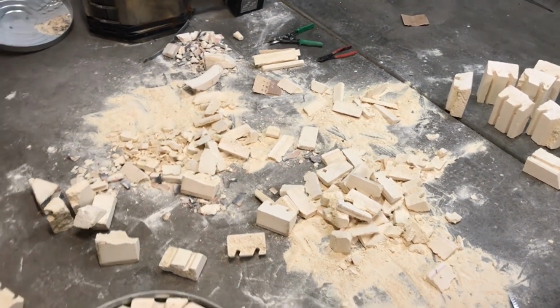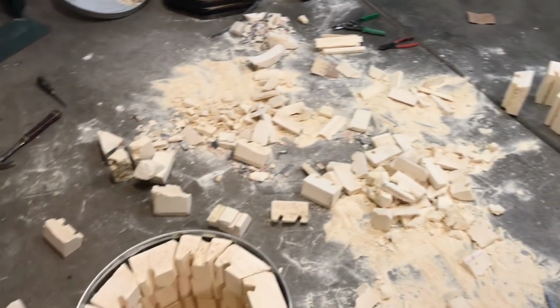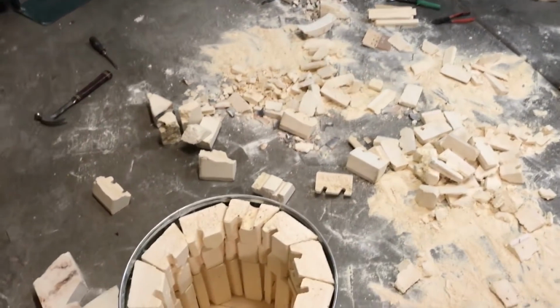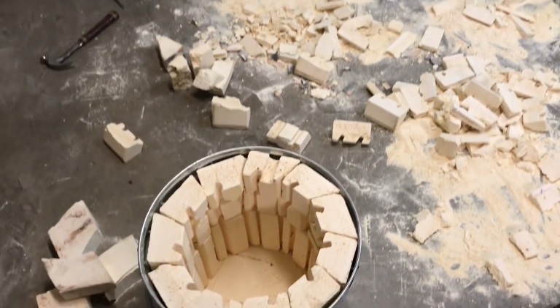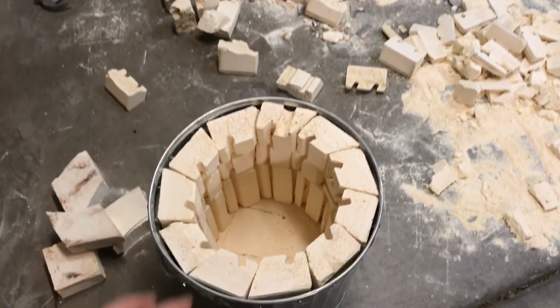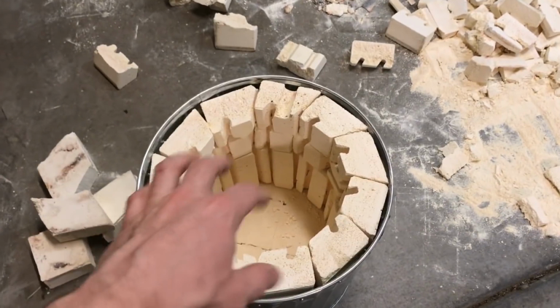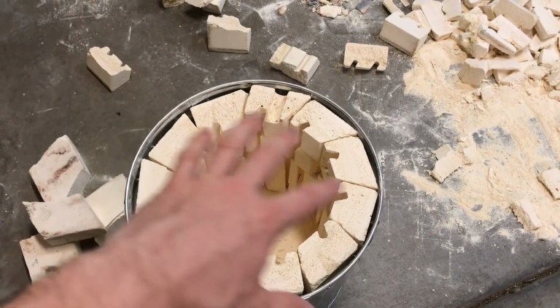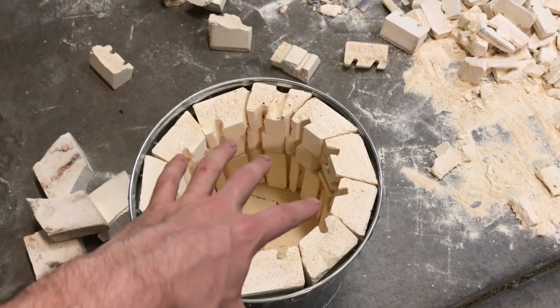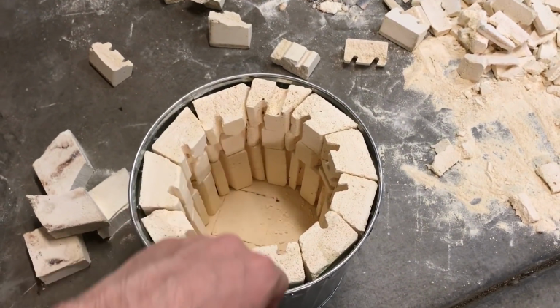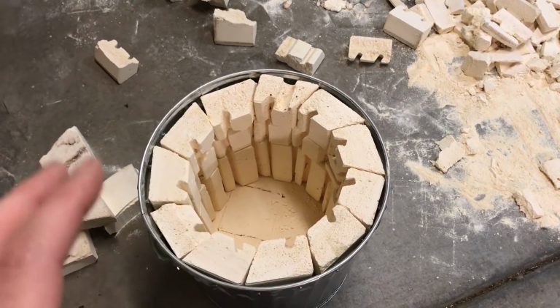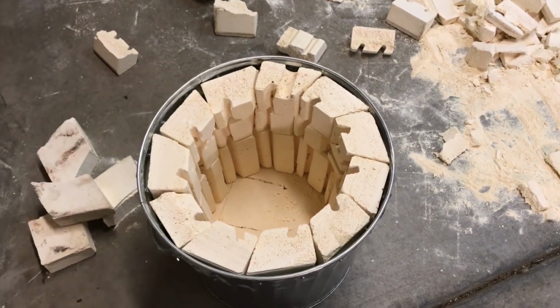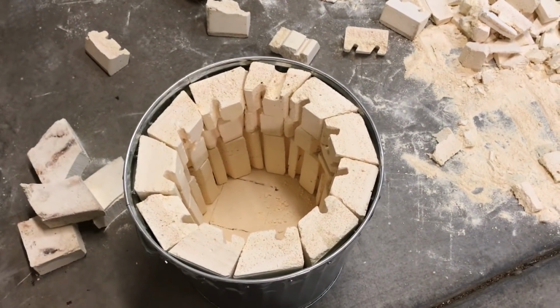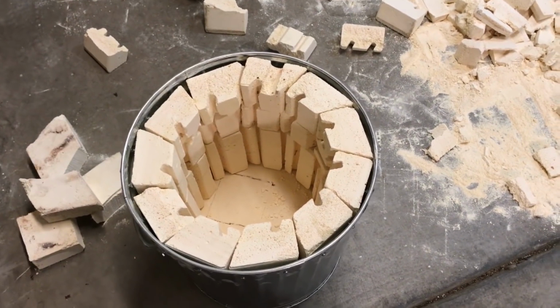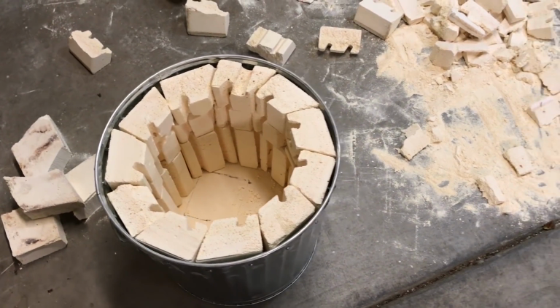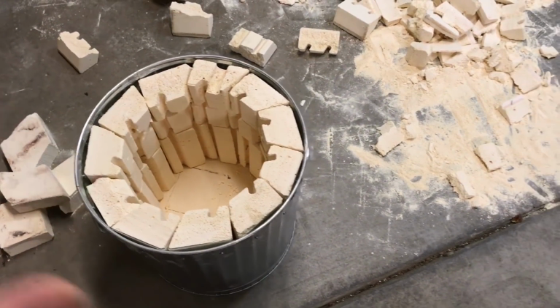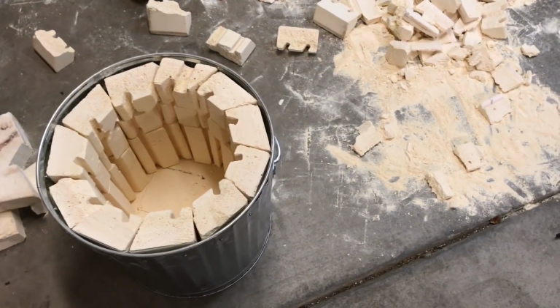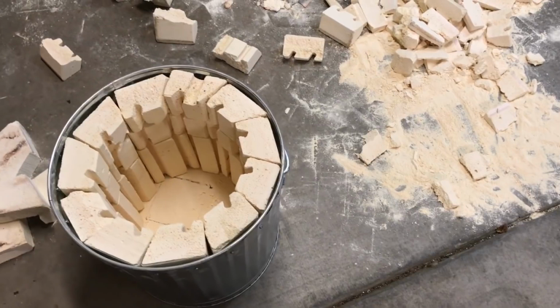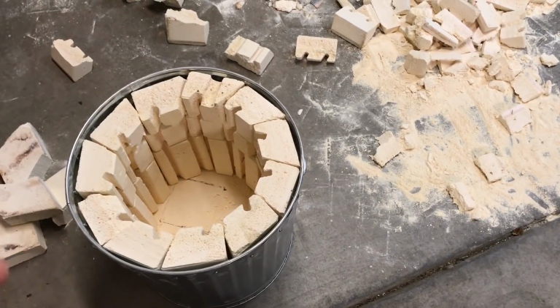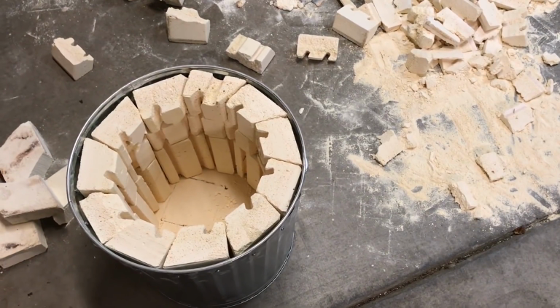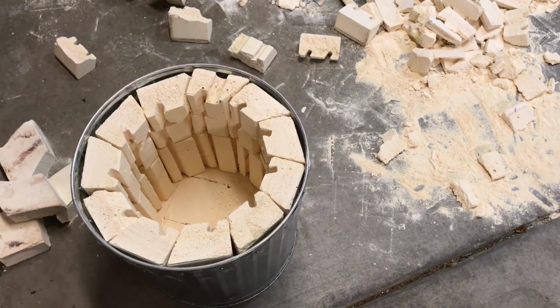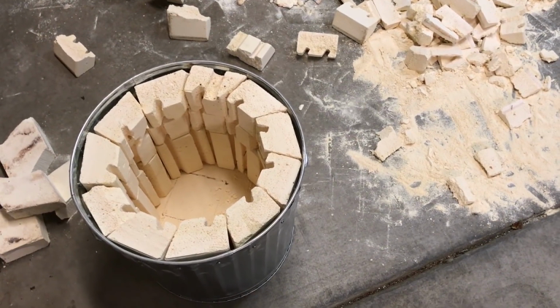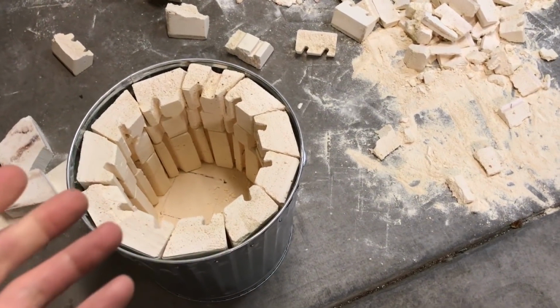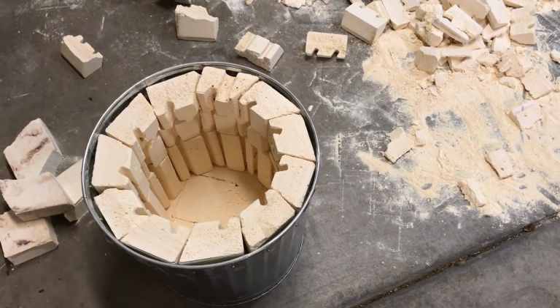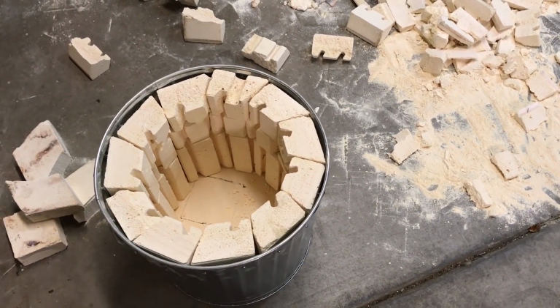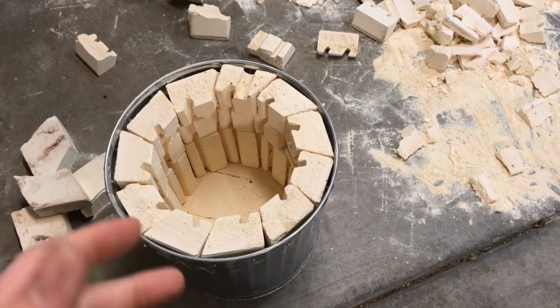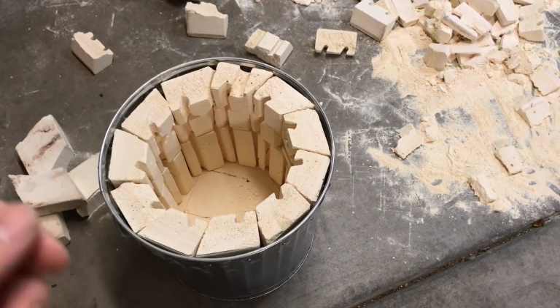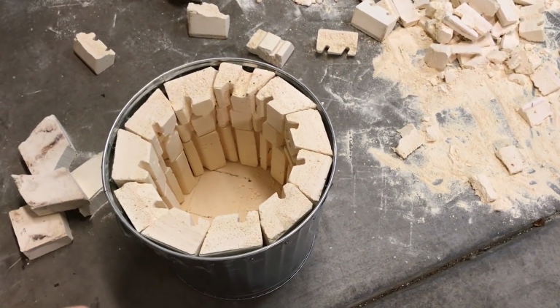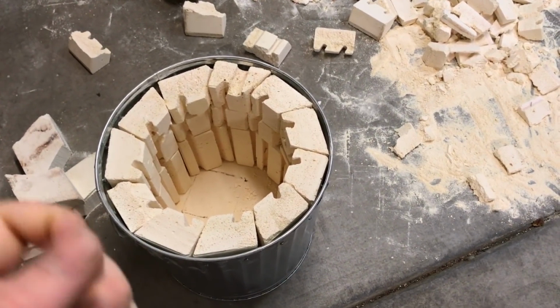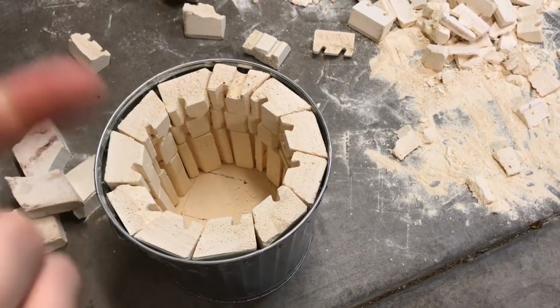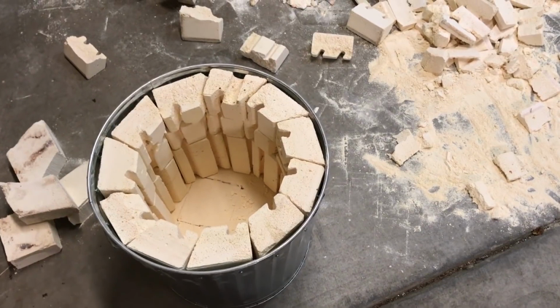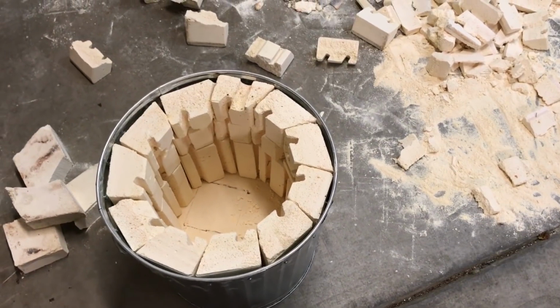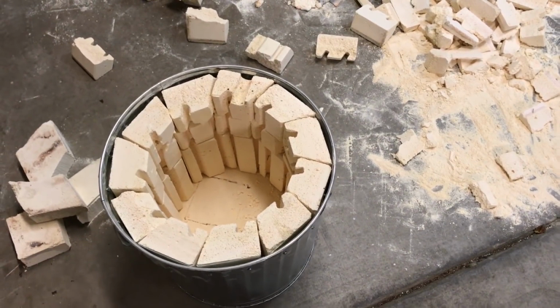The next step is to line this with Castellite 30 — that's a refractory cement. I'm probably not going to be recording much of that process either because it's really messy and bad for you, and I'm going to be wearing a respirator.